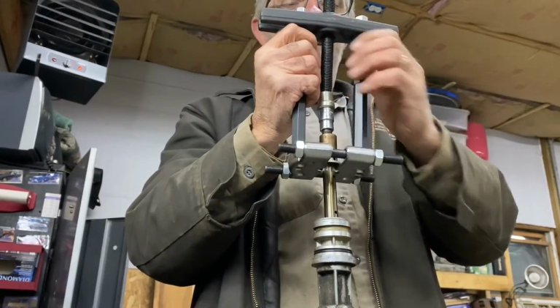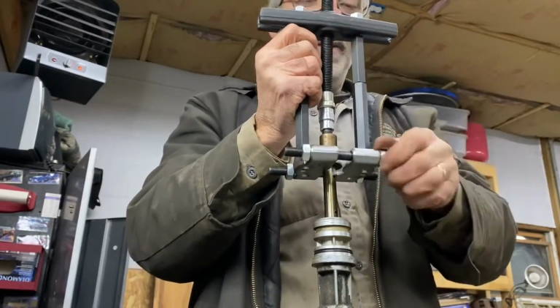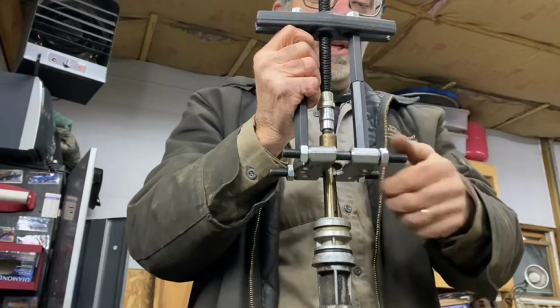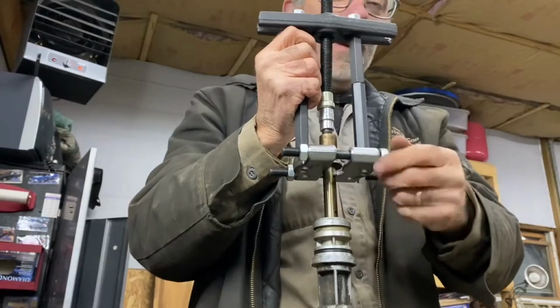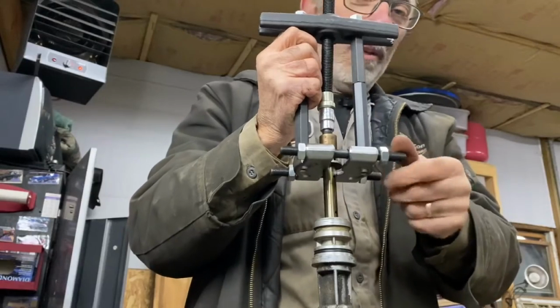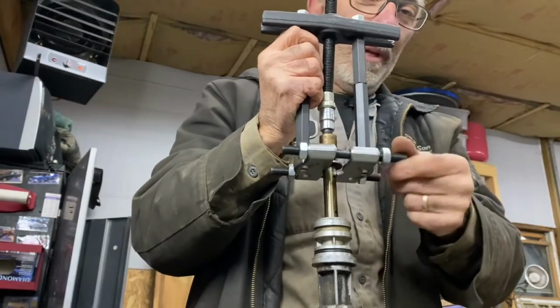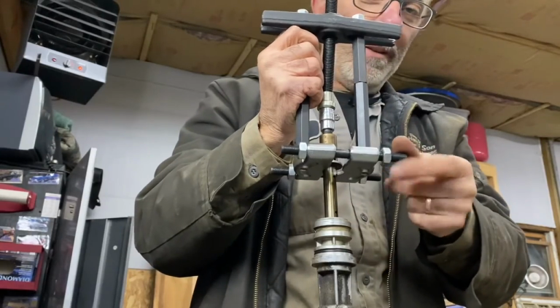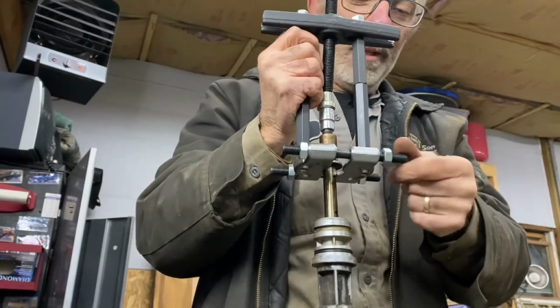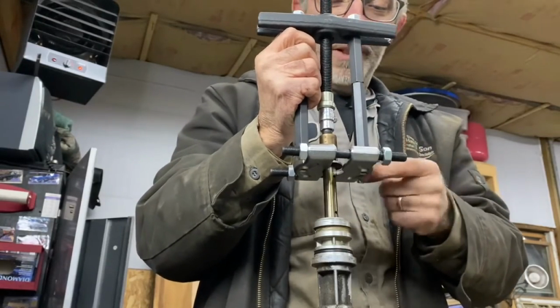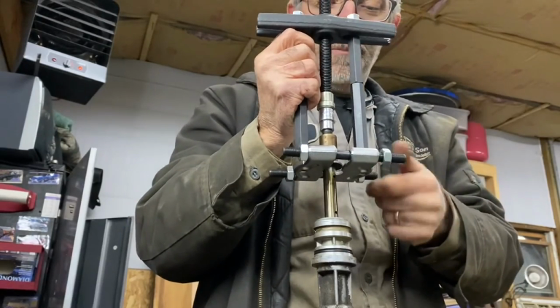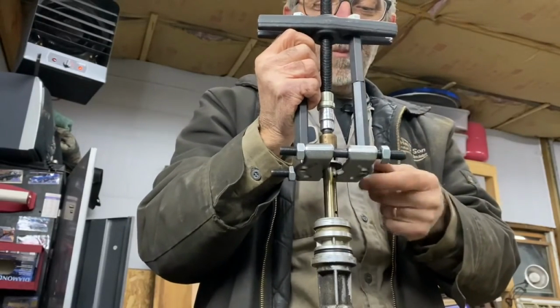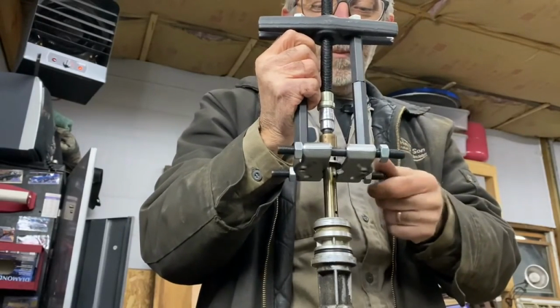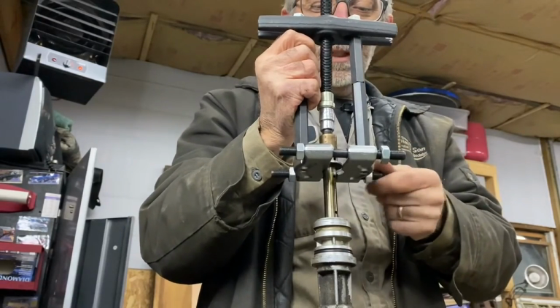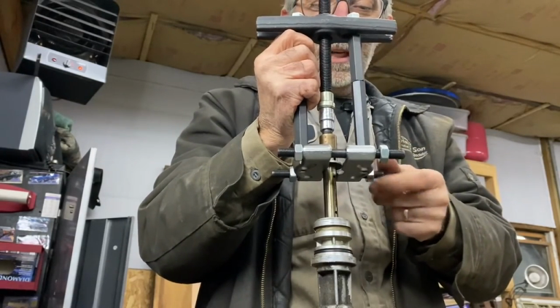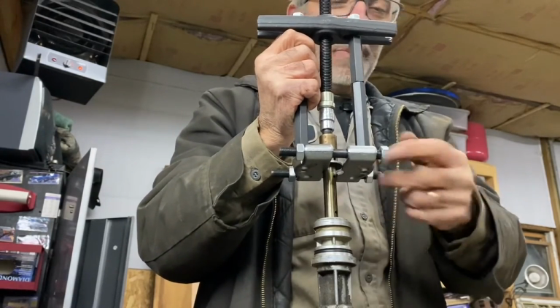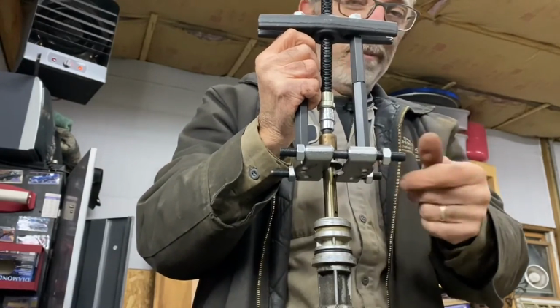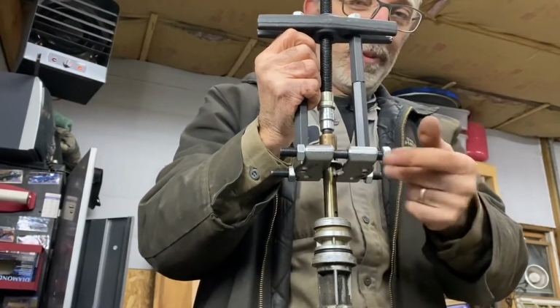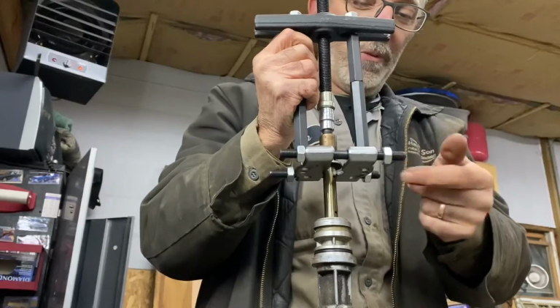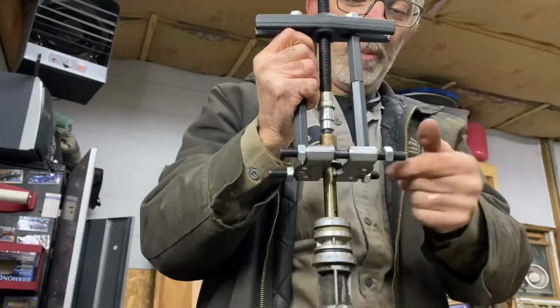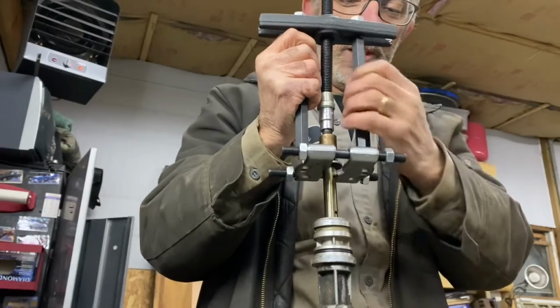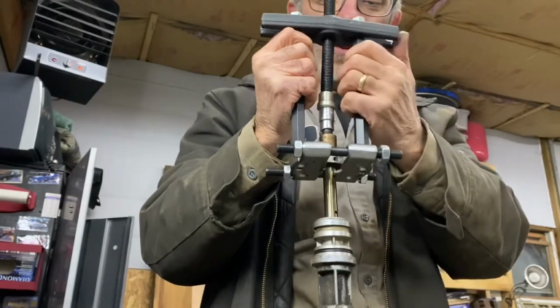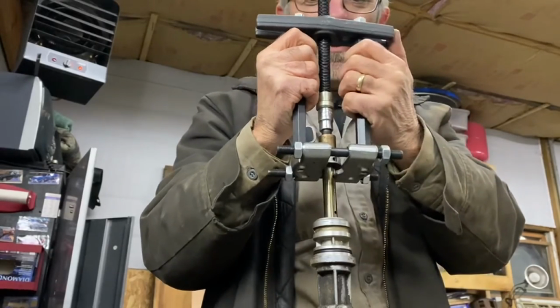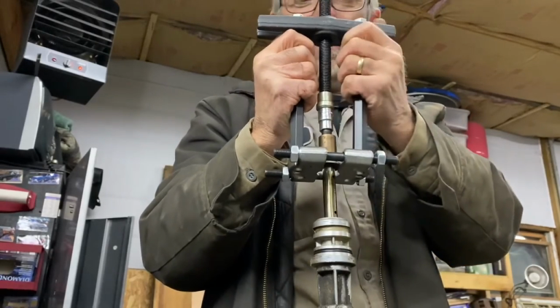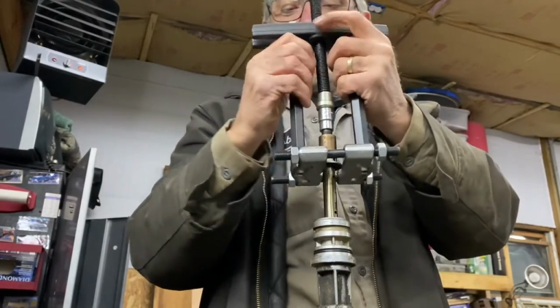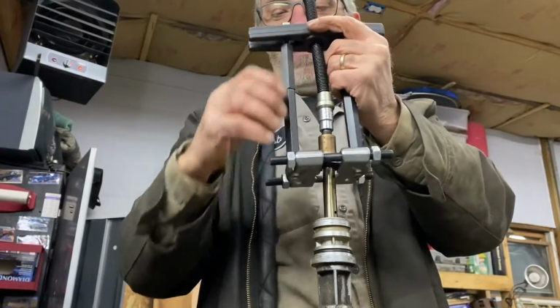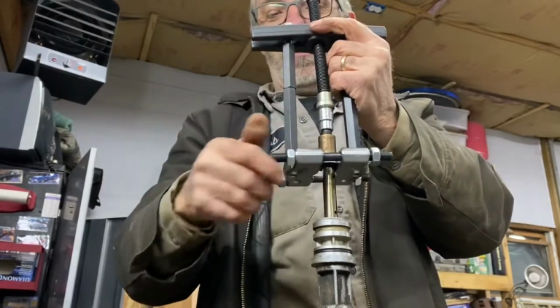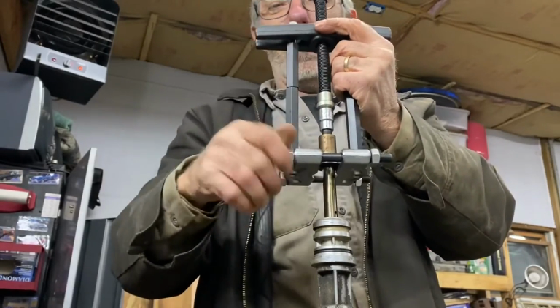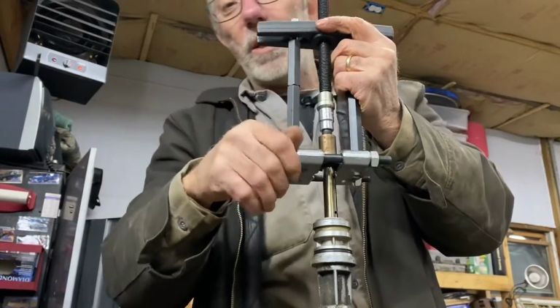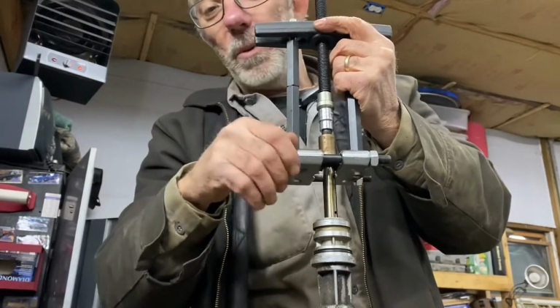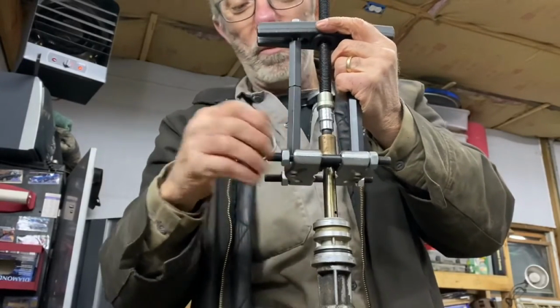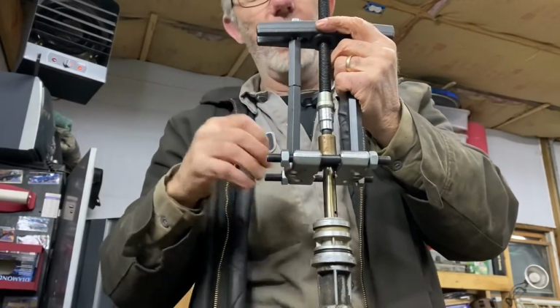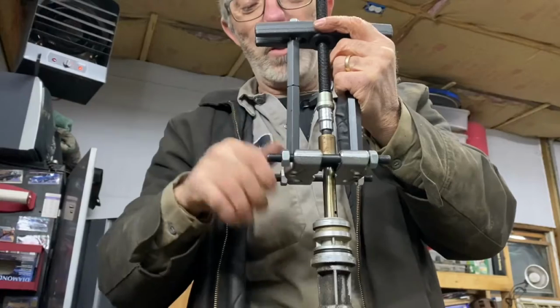A cheap clamshell is better than having no clamshell. I'm not spending three or four hundred bucks on the Snap-on truck for one — no offense, they do make good stuff.